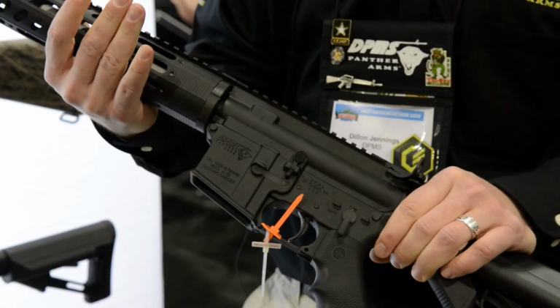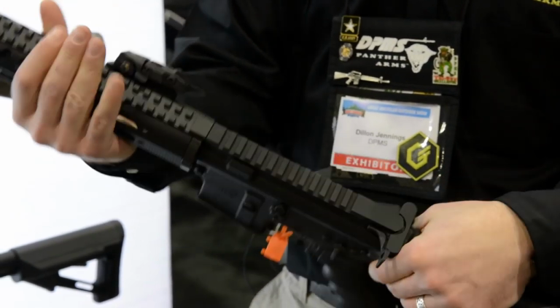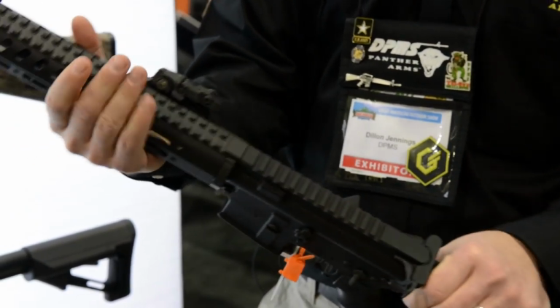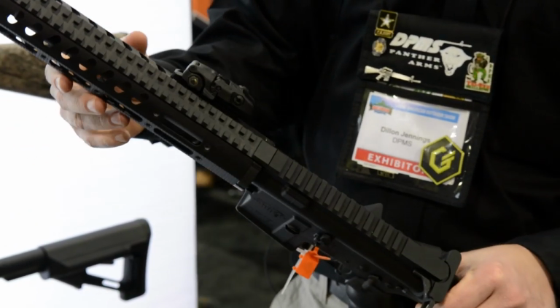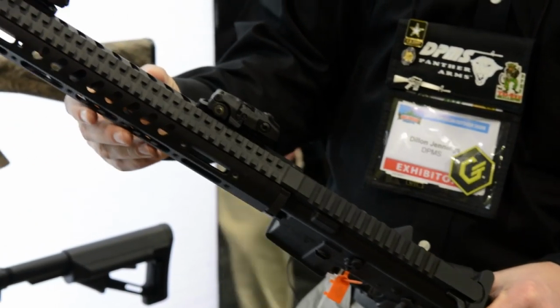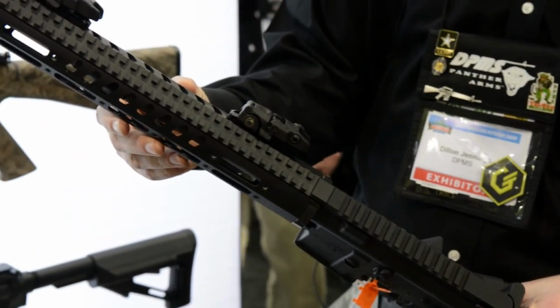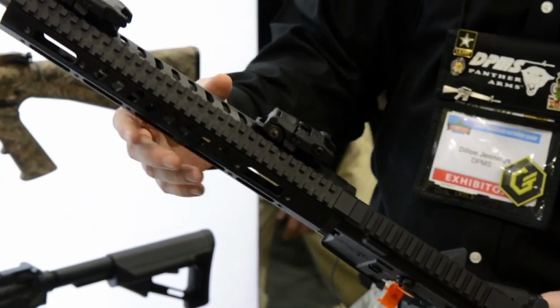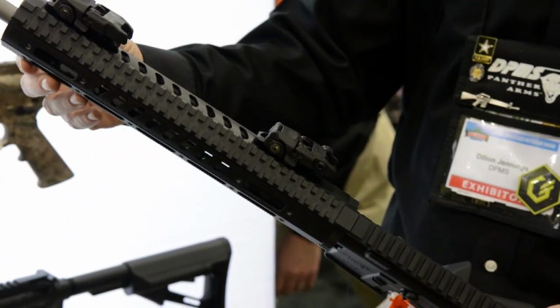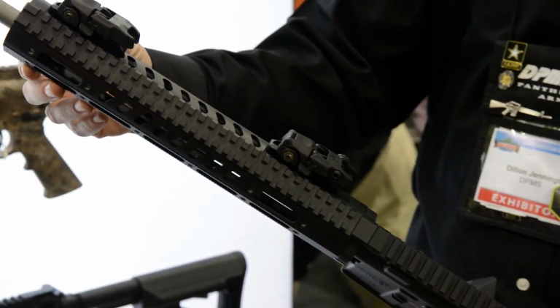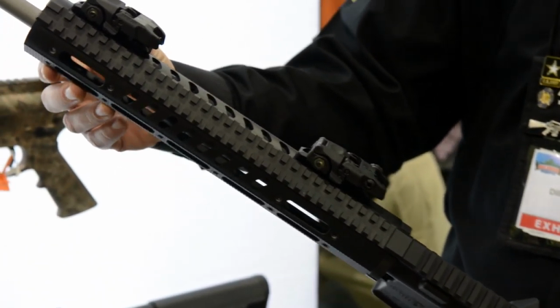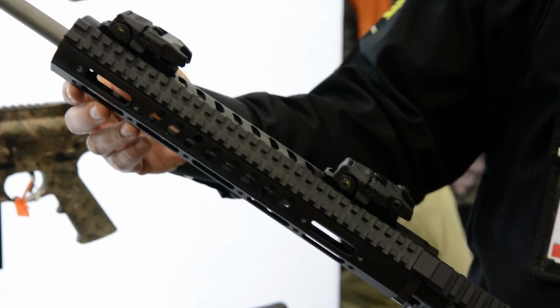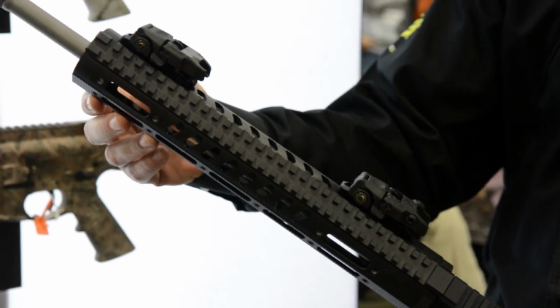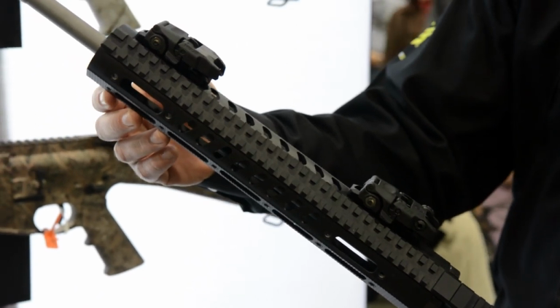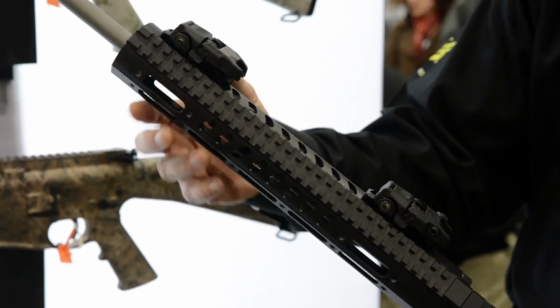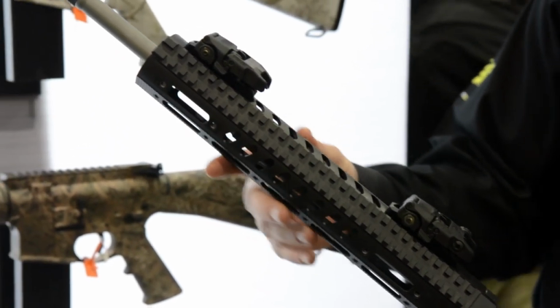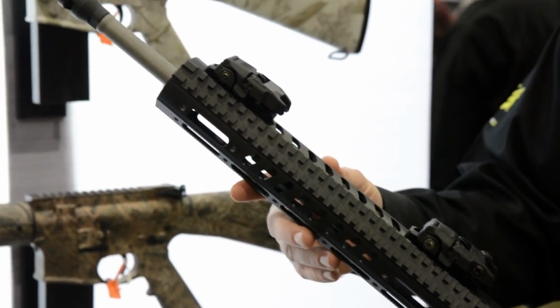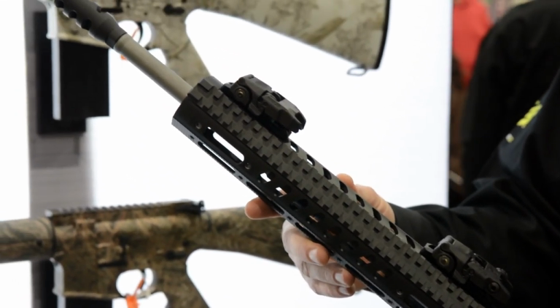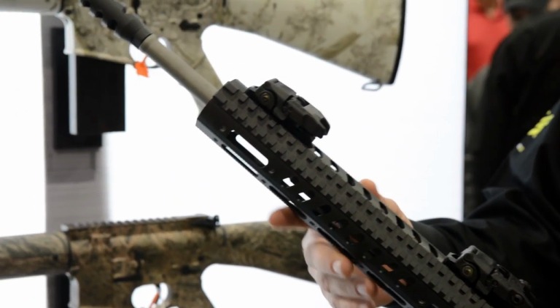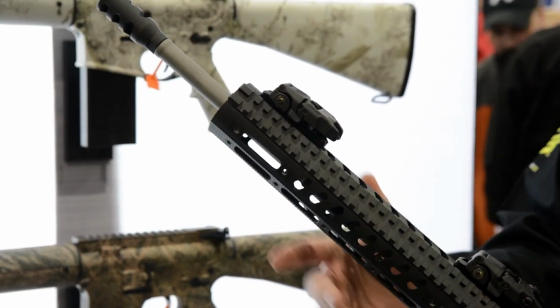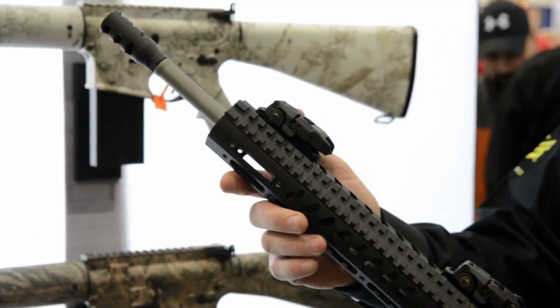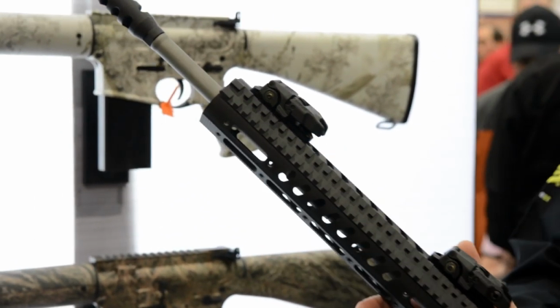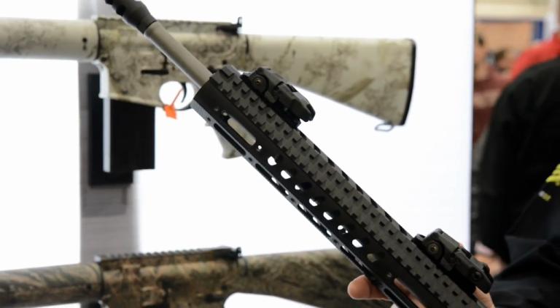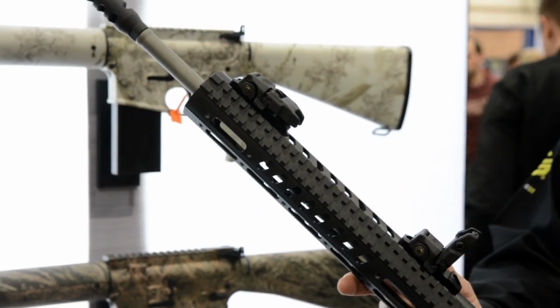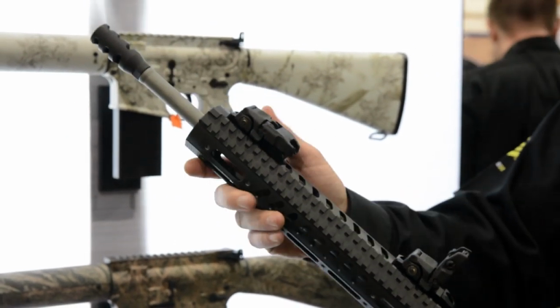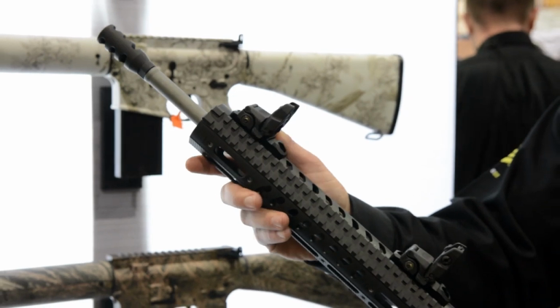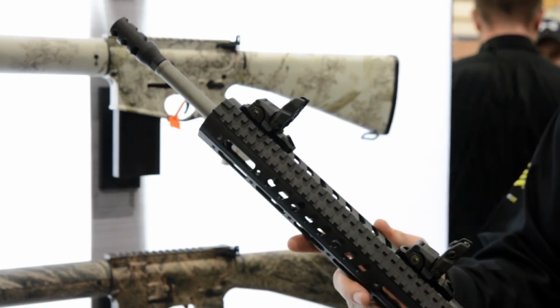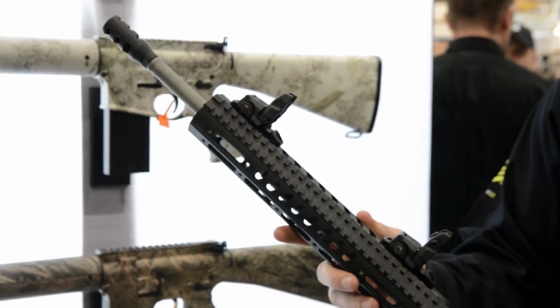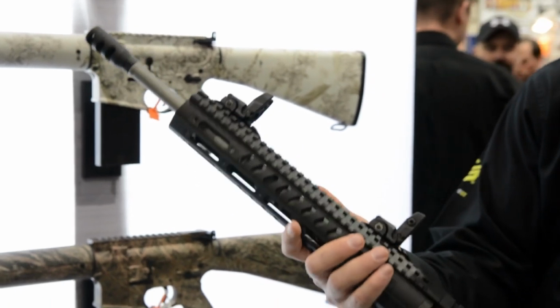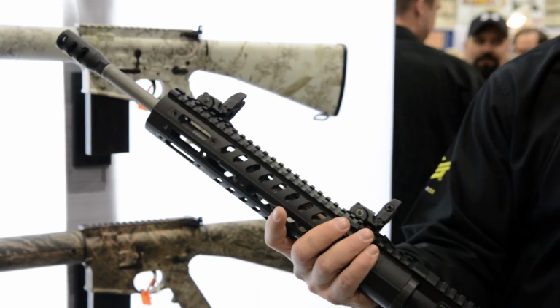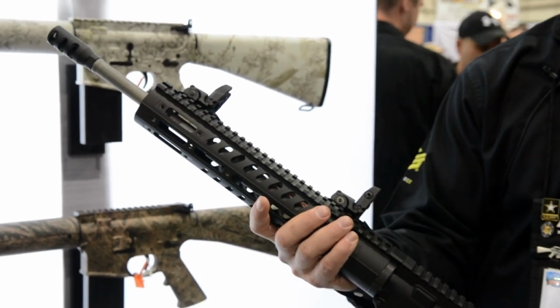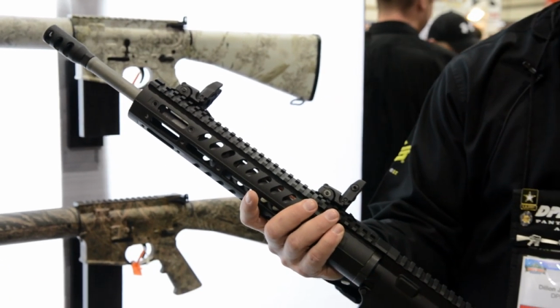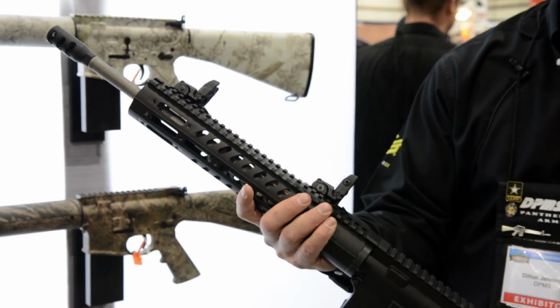It has an M111 standard length modular free-float tube. This is a DPMS model free-float tube. It has 45-degree flip-up Magpul sights for quick acquisition at close range.